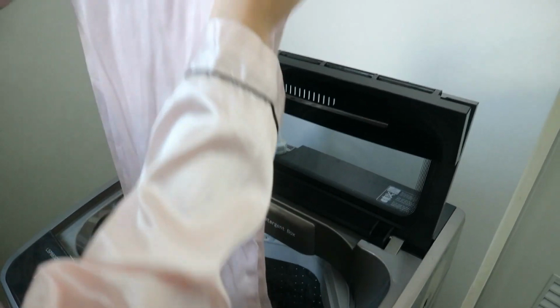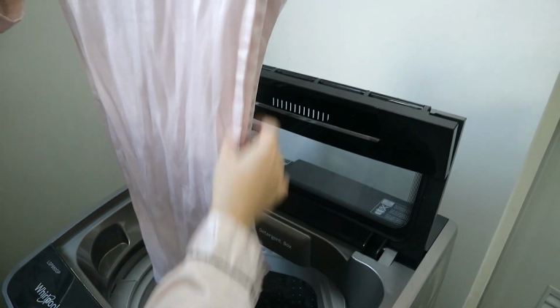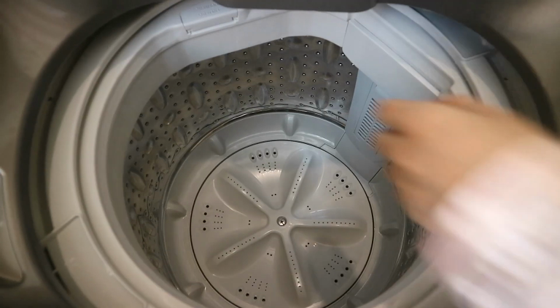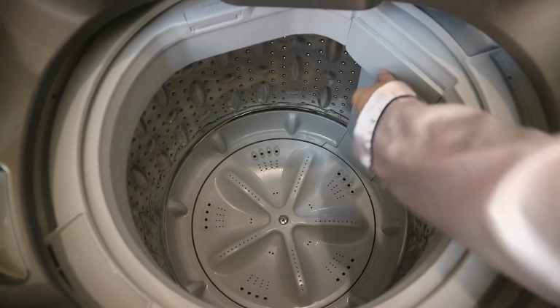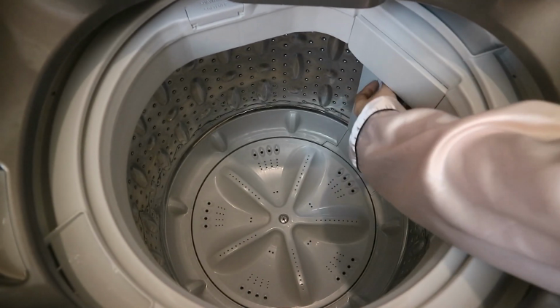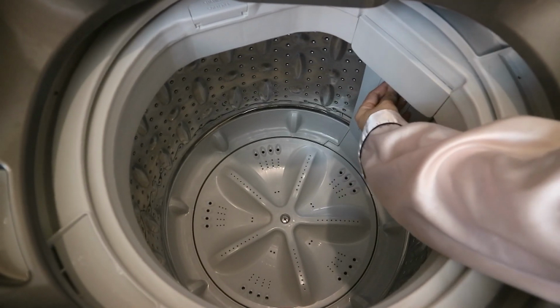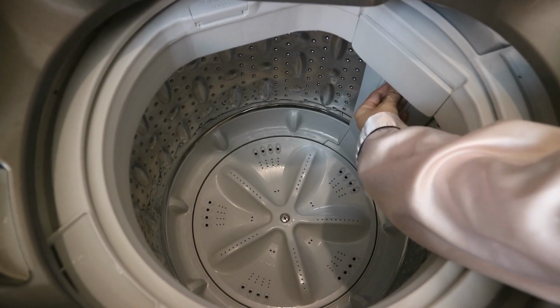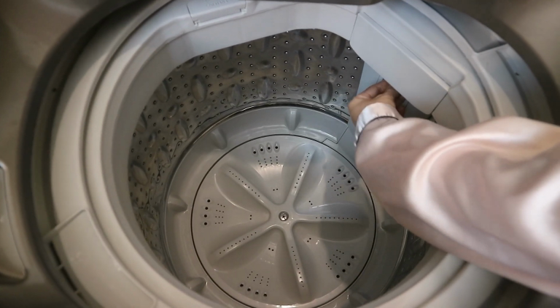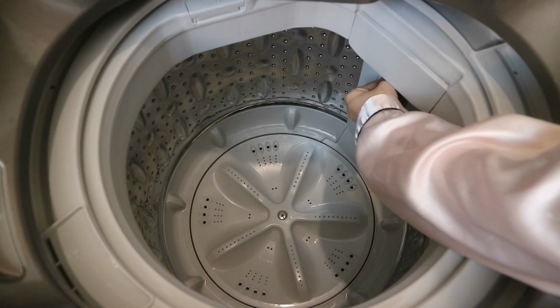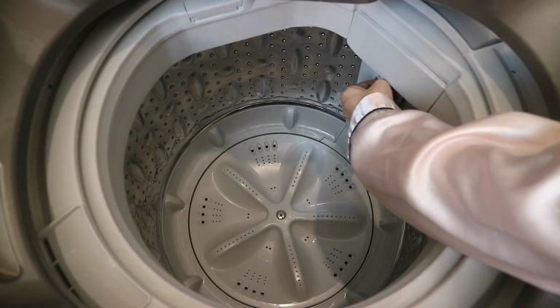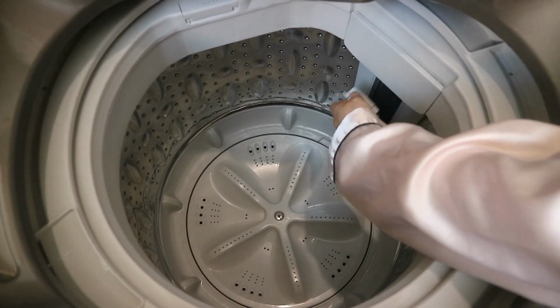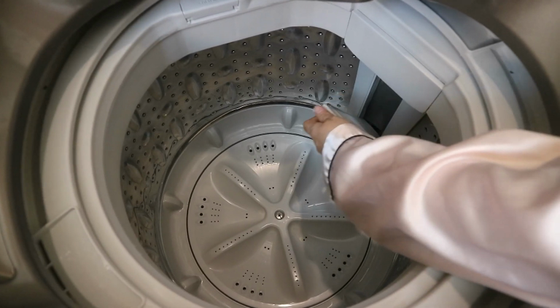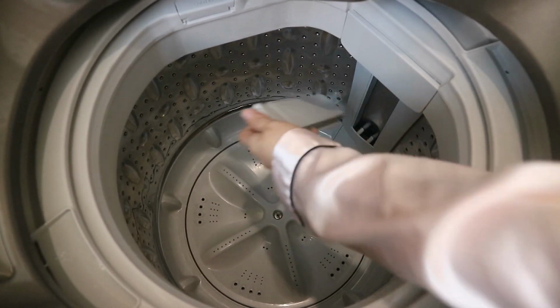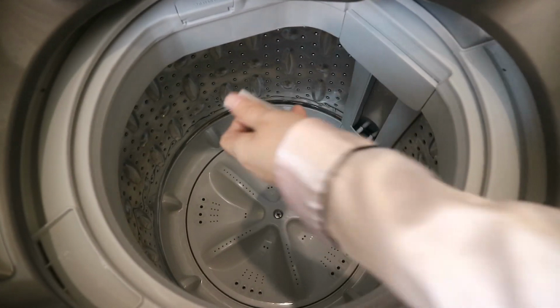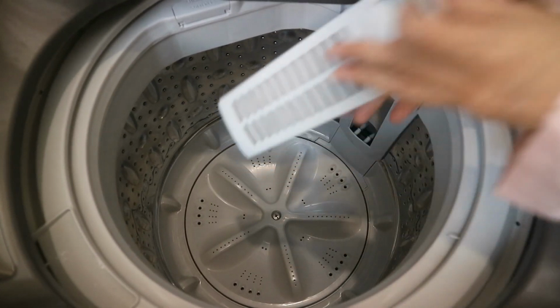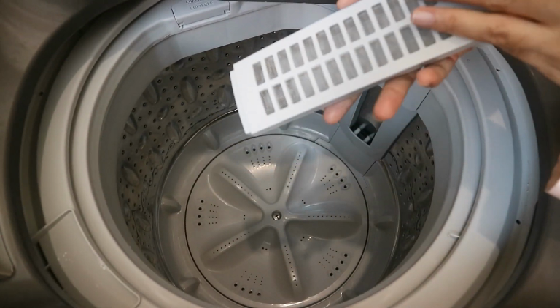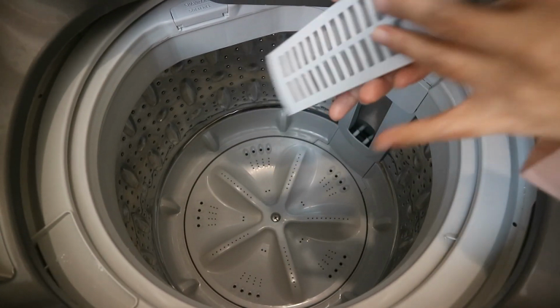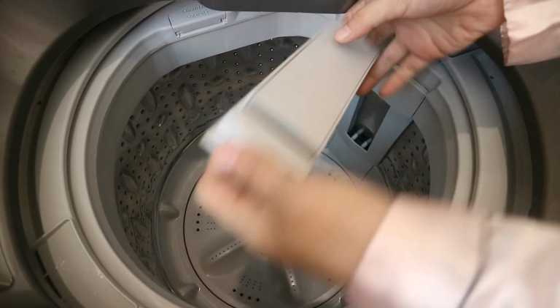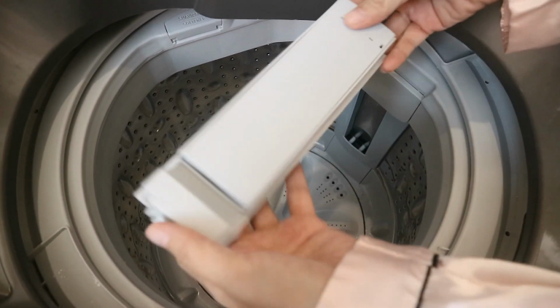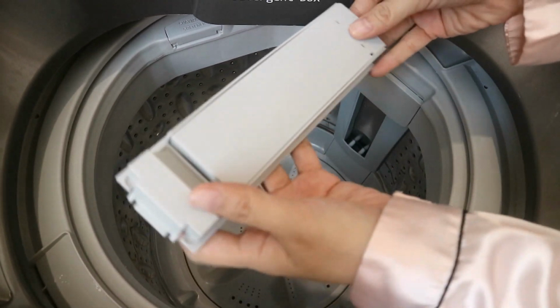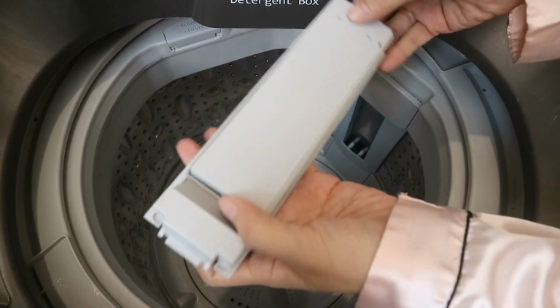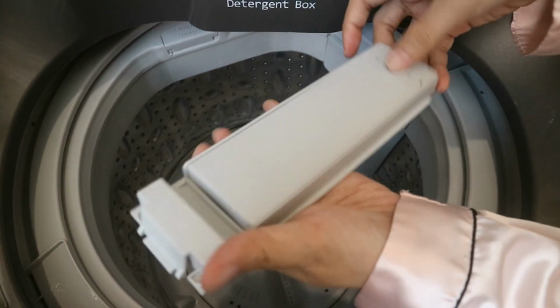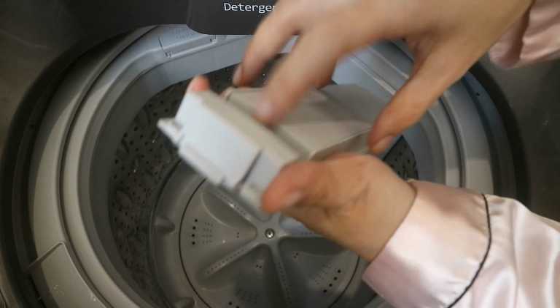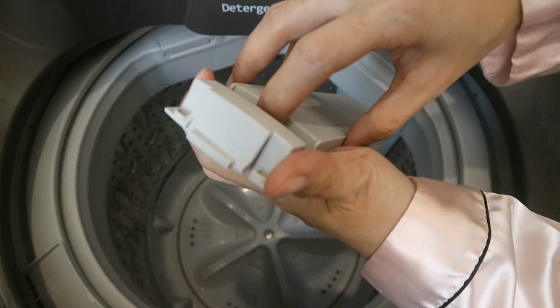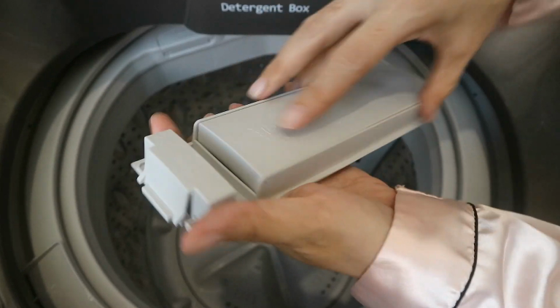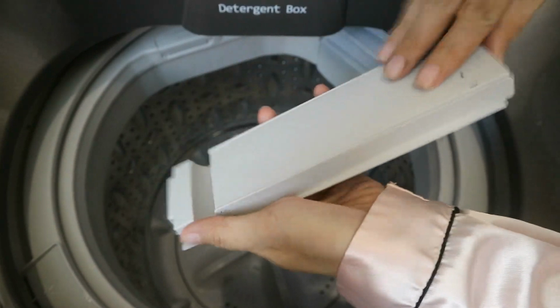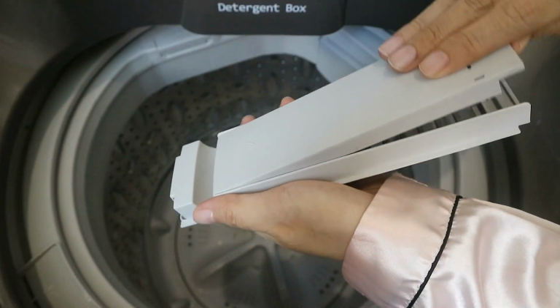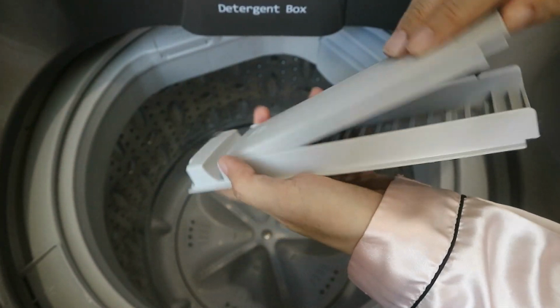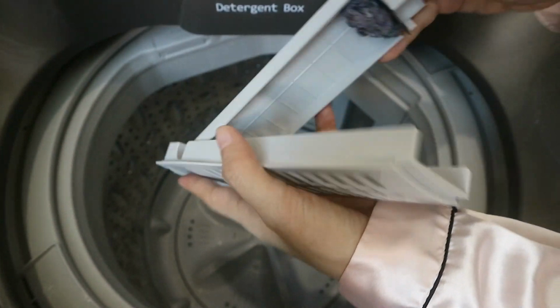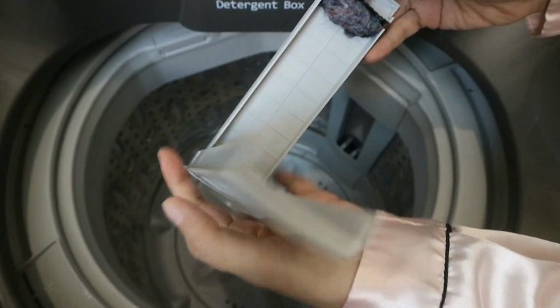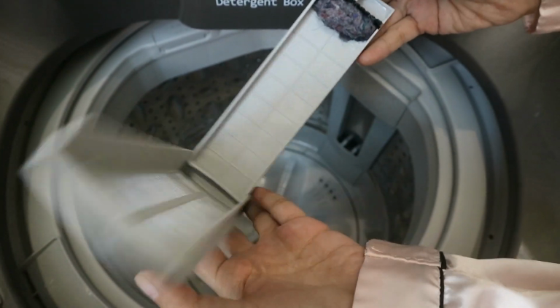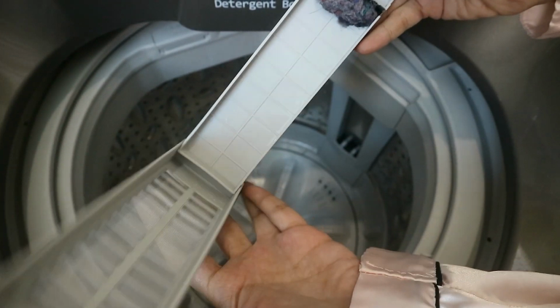It is also important to note that after every wash, you should clean out the lint filter area of your washing machine and remove the dirt.